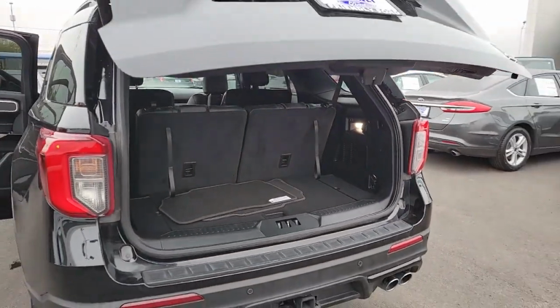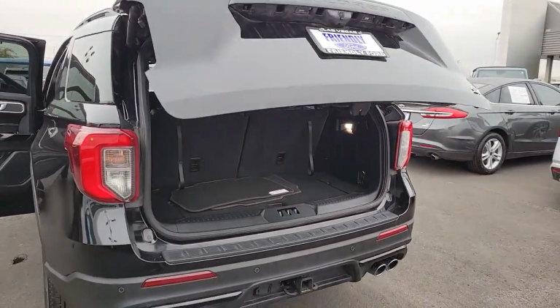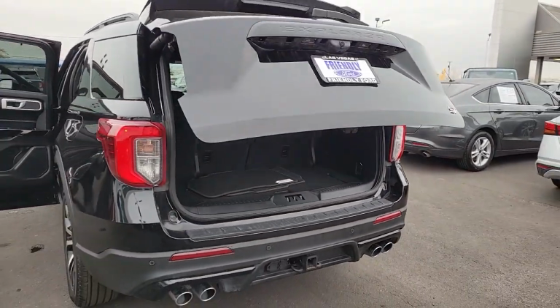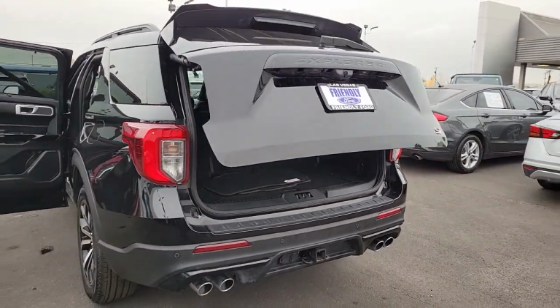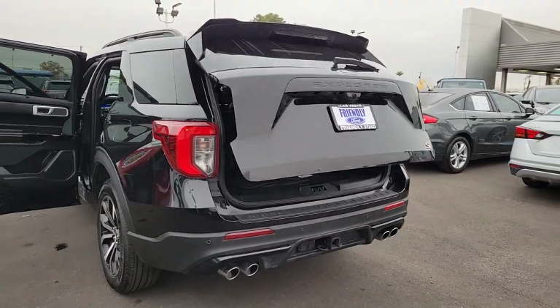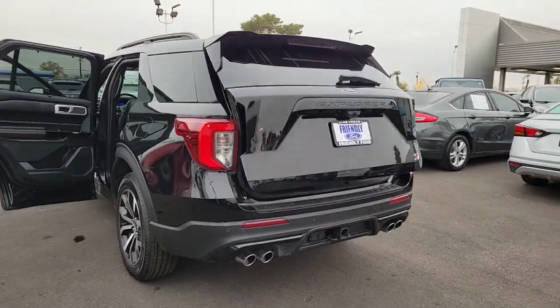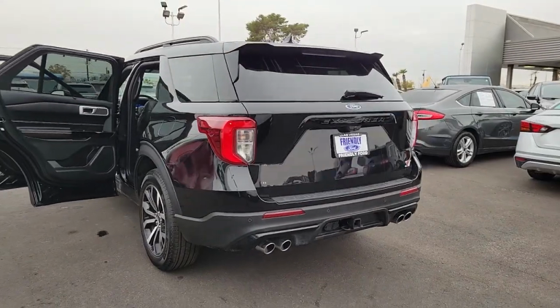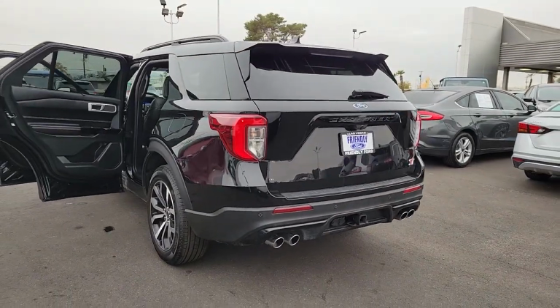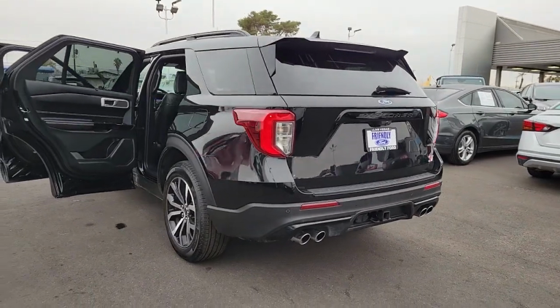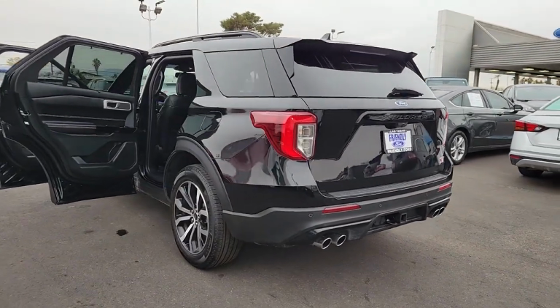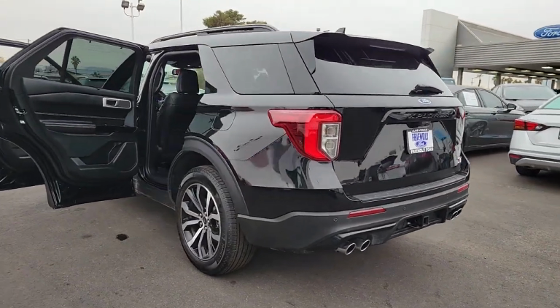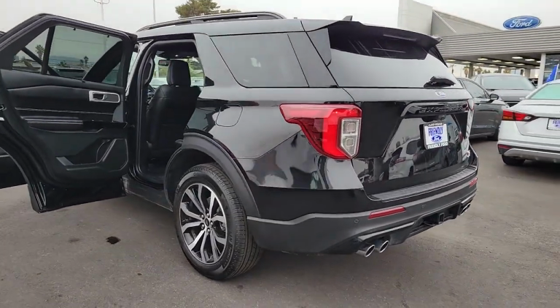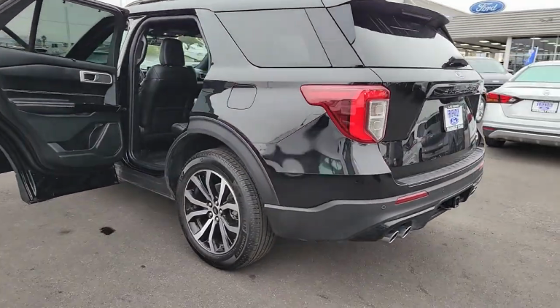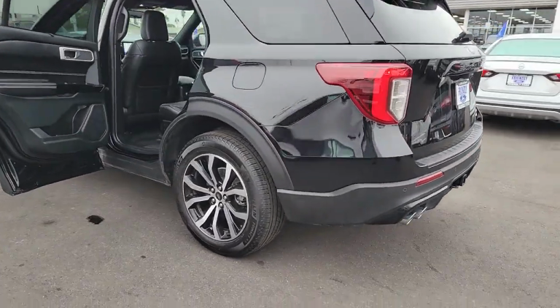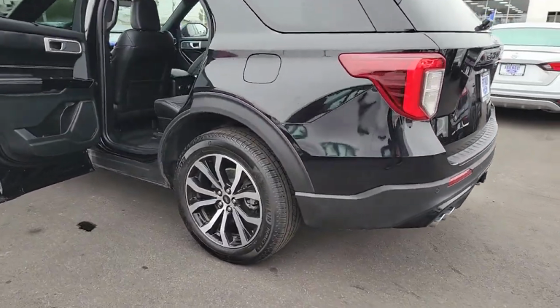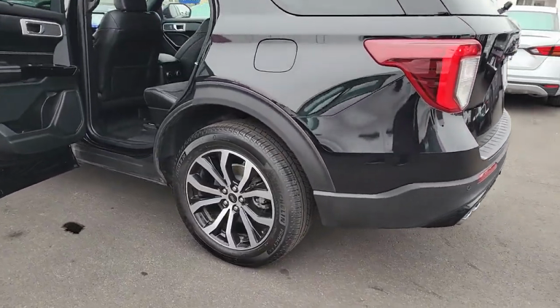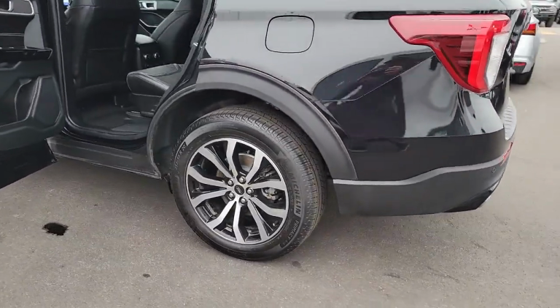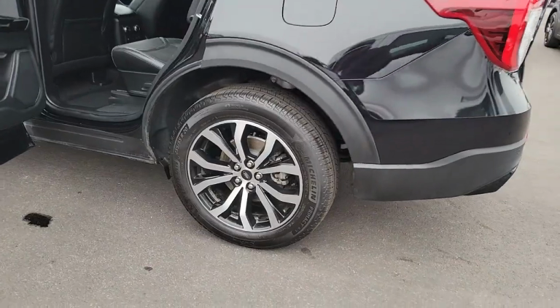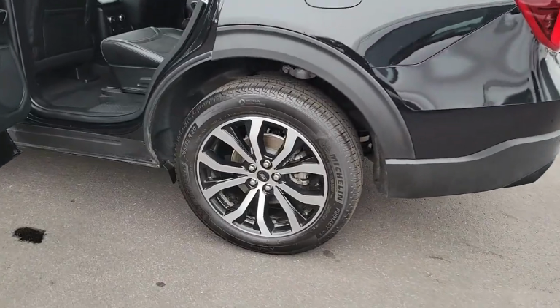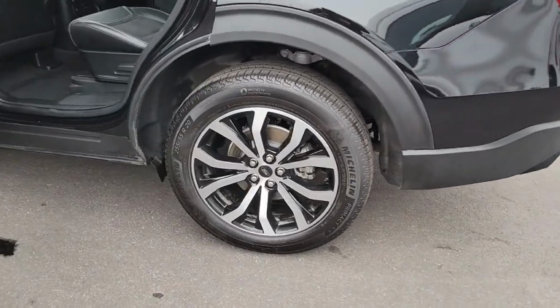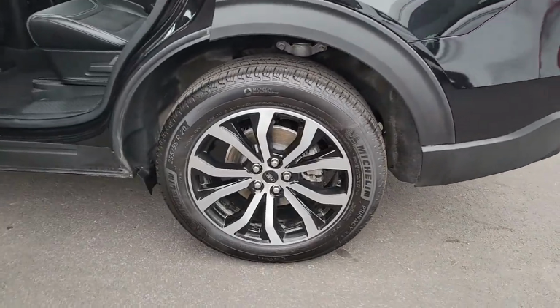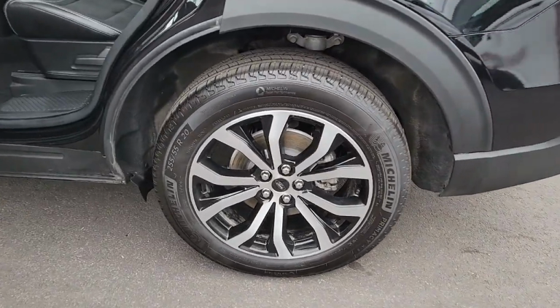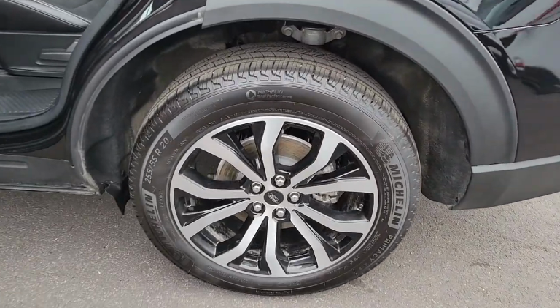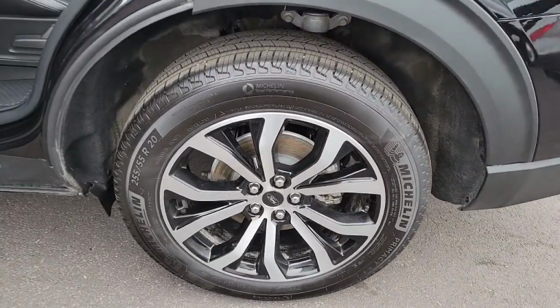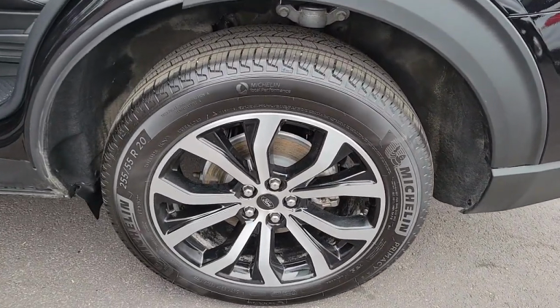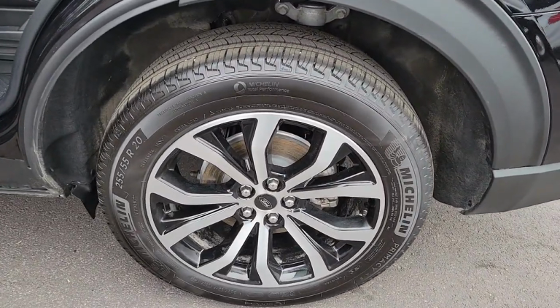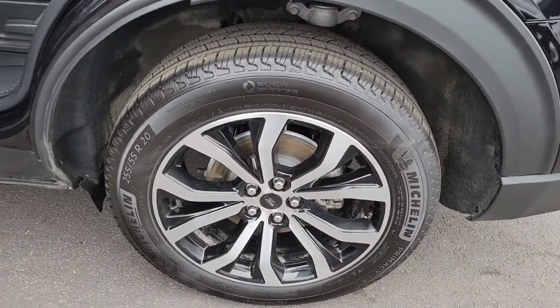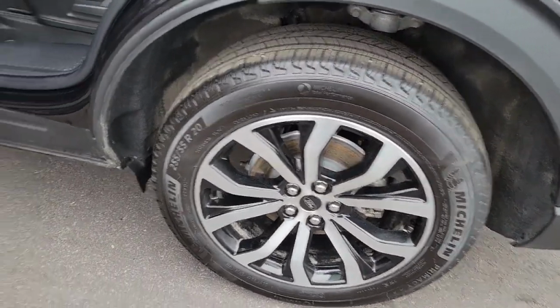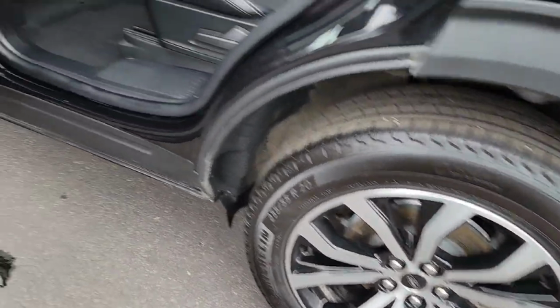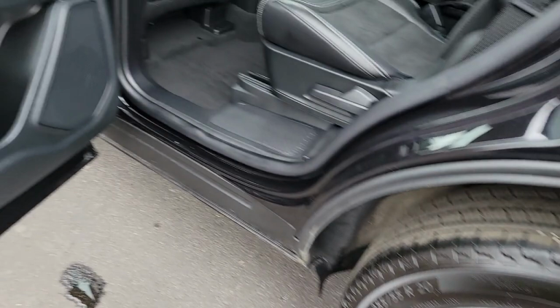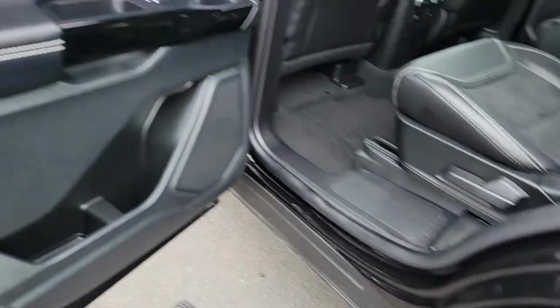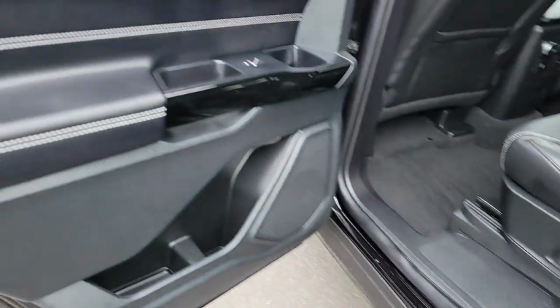Keyless entry, power lift gate, satellite radio, power passenger seat, fog lamps, heated mirrors, electronic stability control, alarm, steering wheel audio controls, heated front seat.